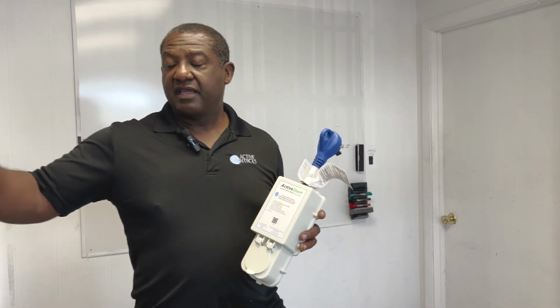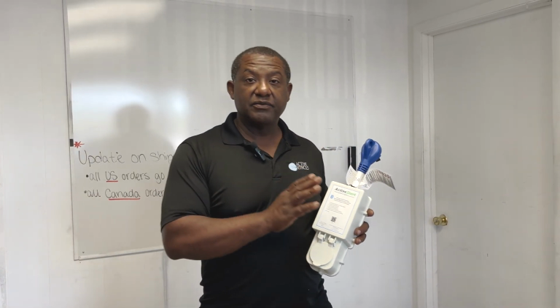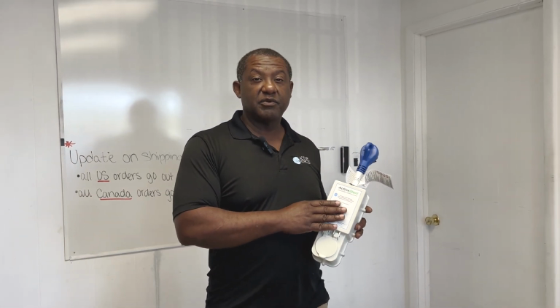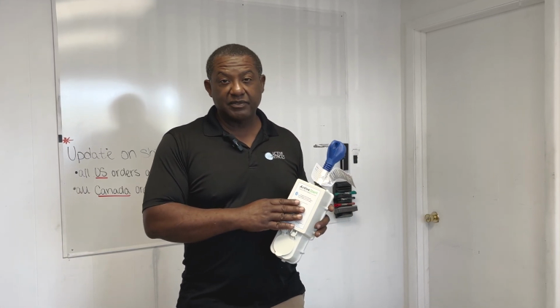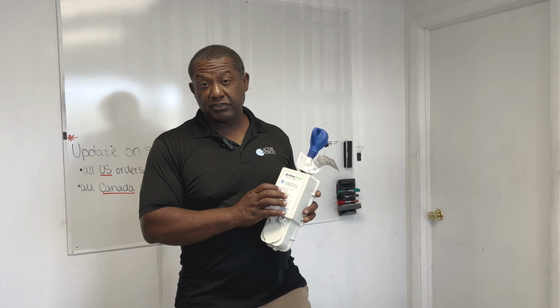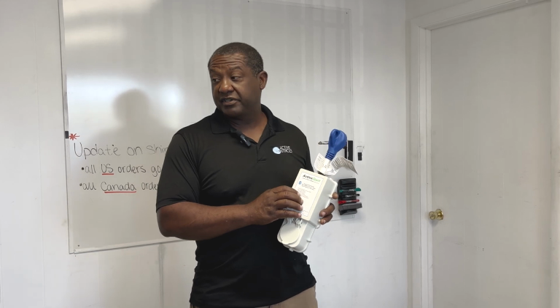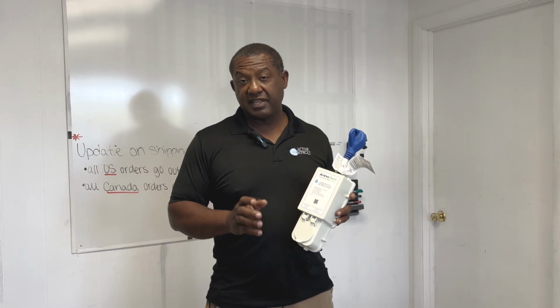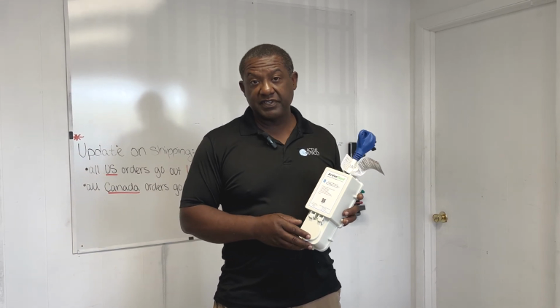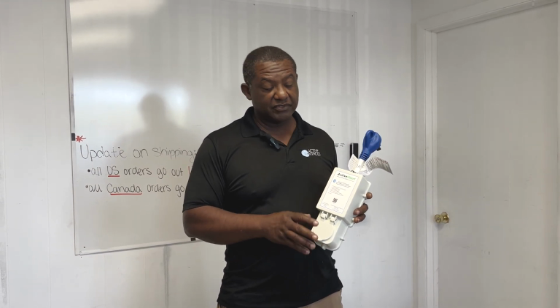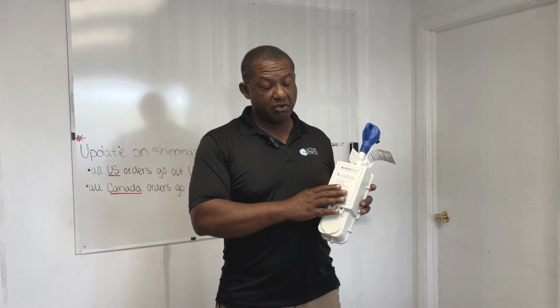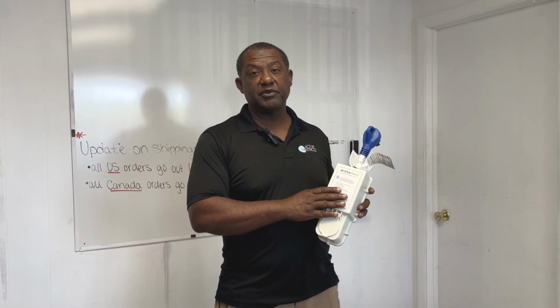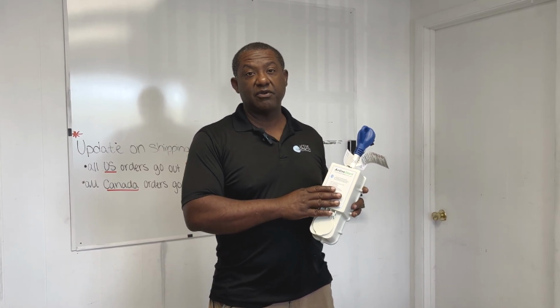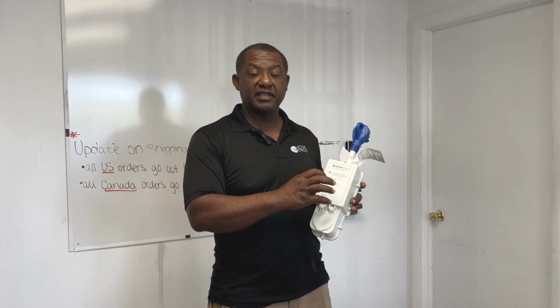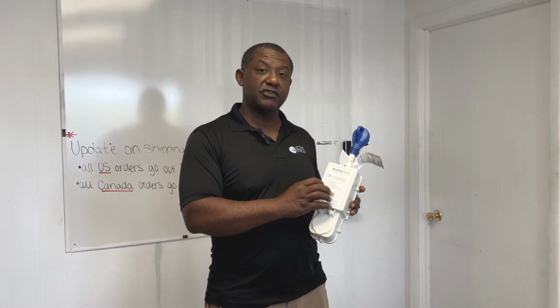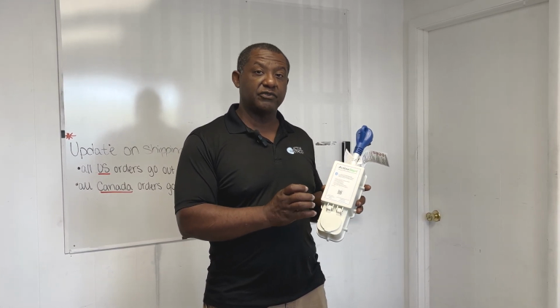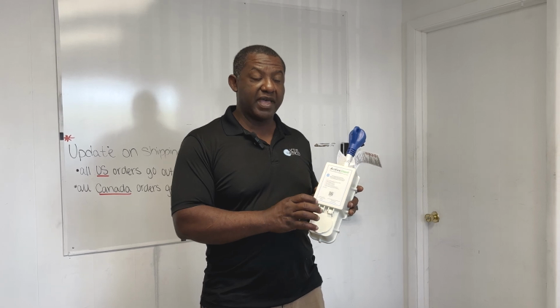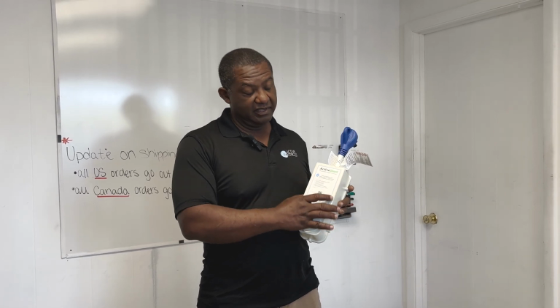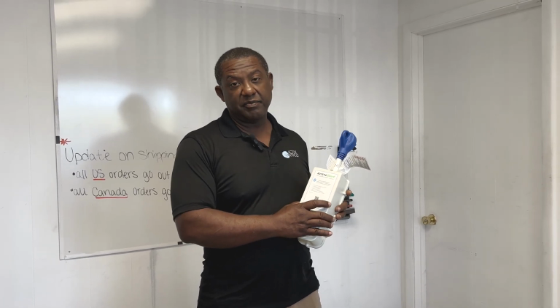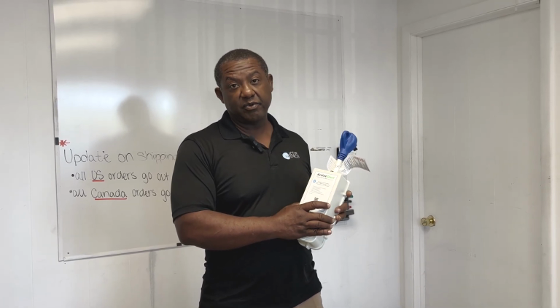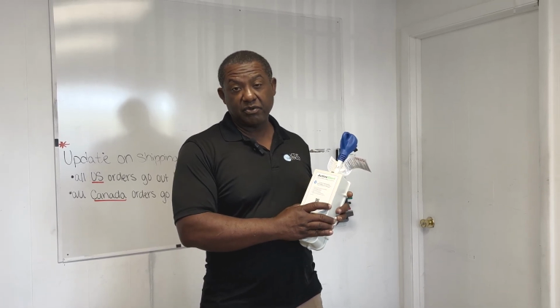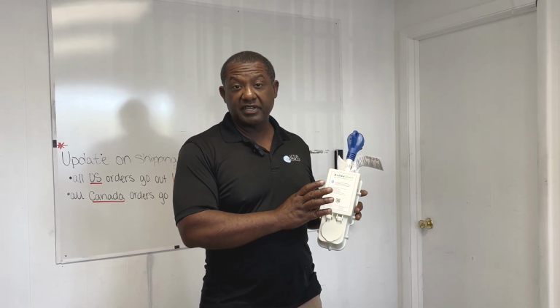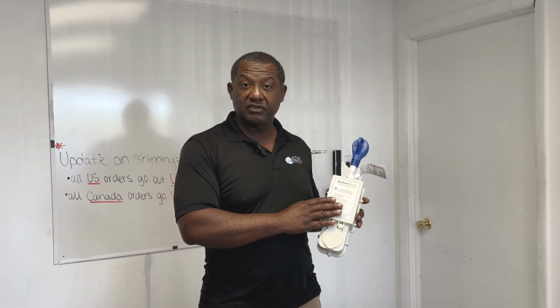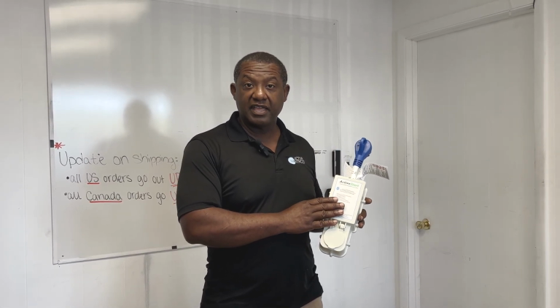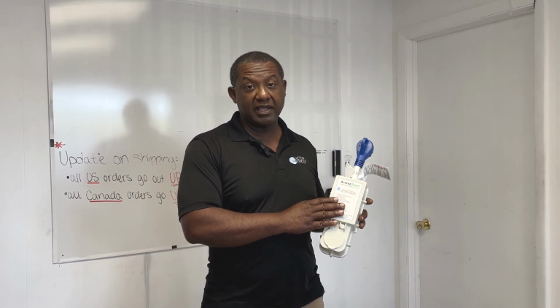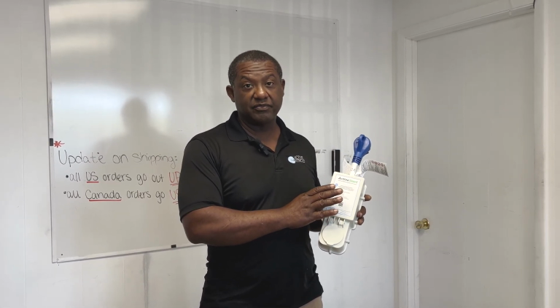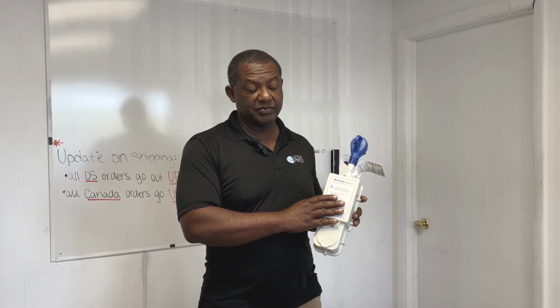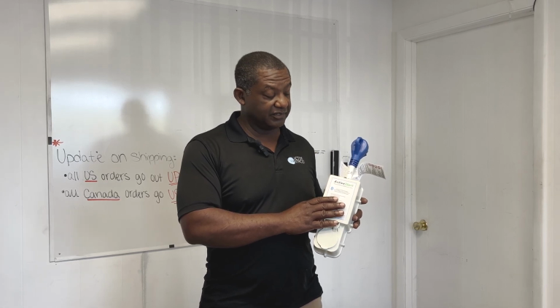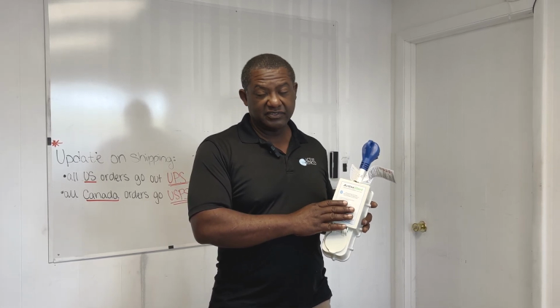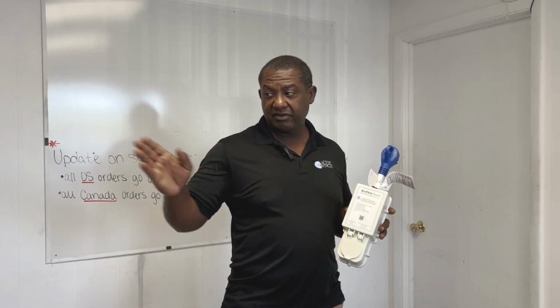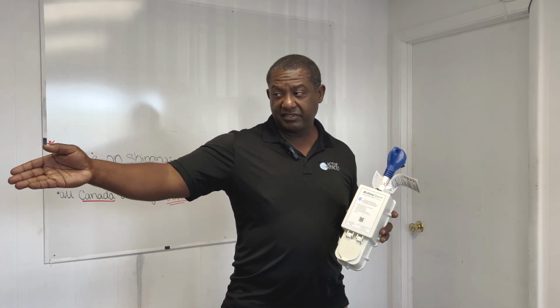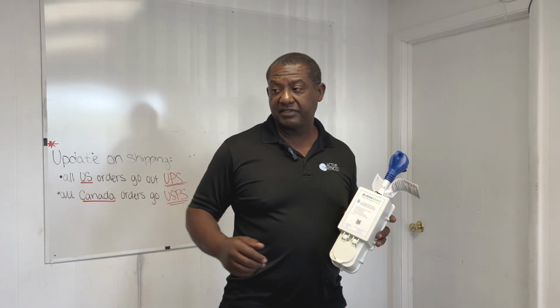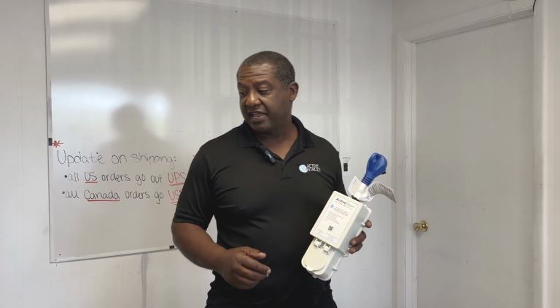The new 30 amp comes with a replaceable surge board, just like the 50 amp, so you don't have to replace the whole thing. If the surge module goes bad, a replacement board can be ordered and you're back up for surge protection — similar to, or the same as, the 50 amp.